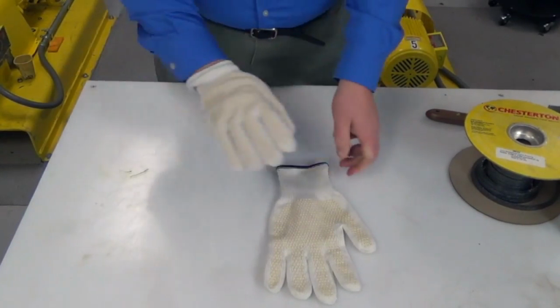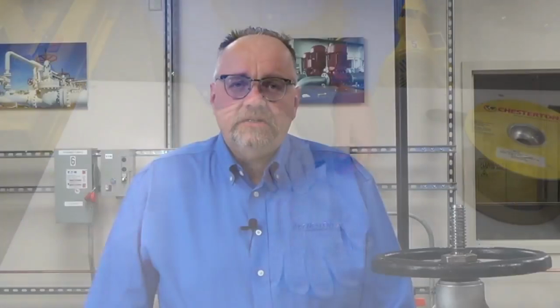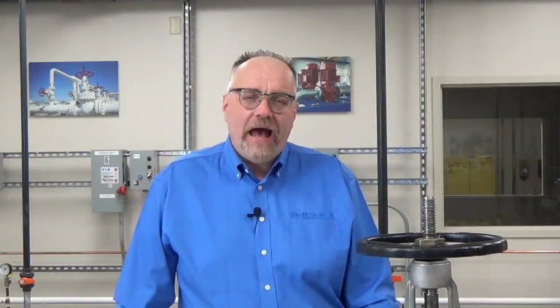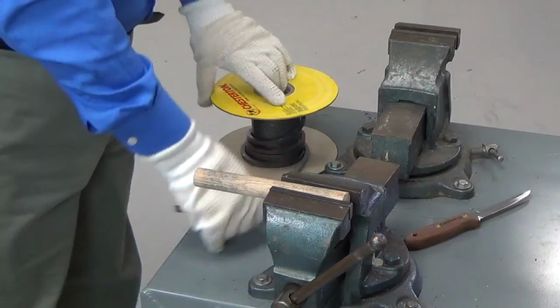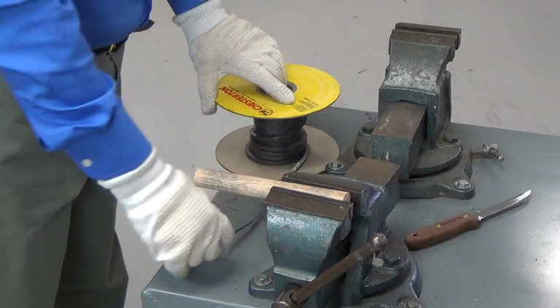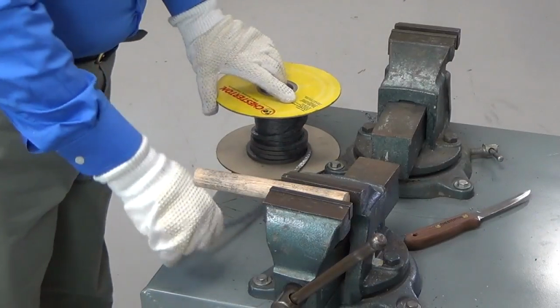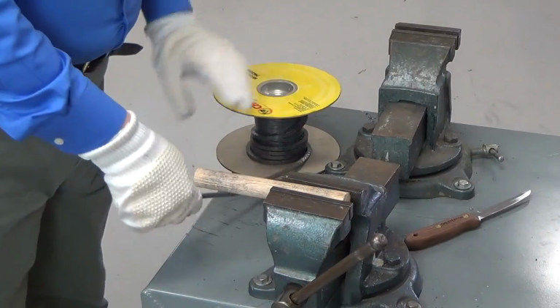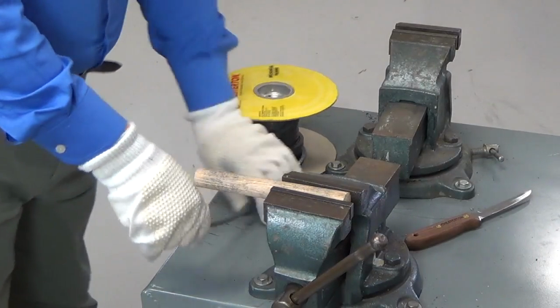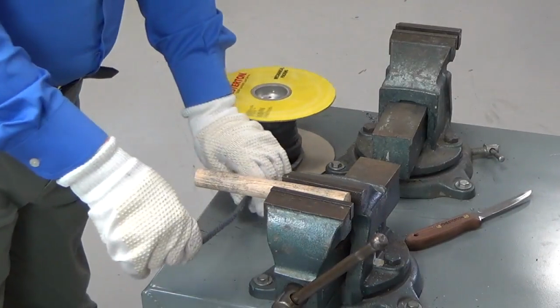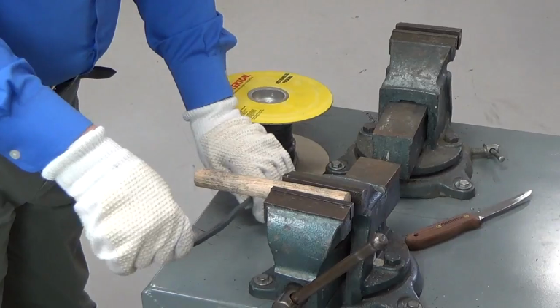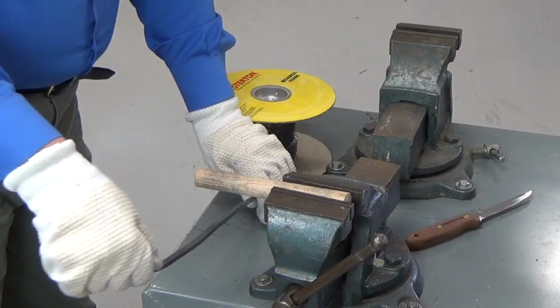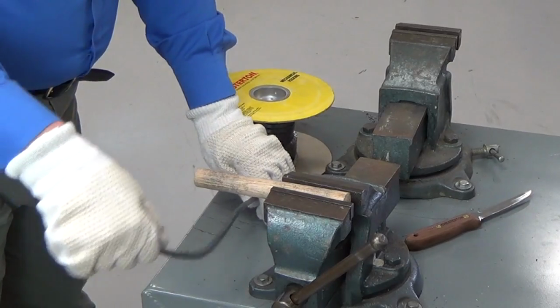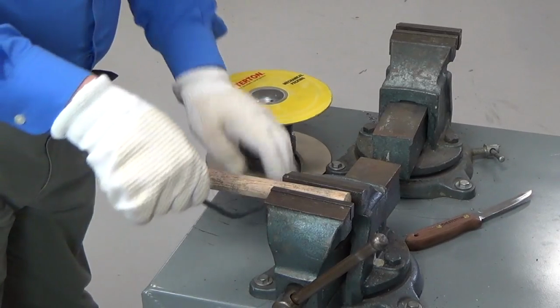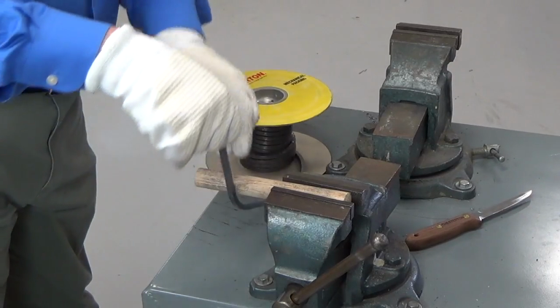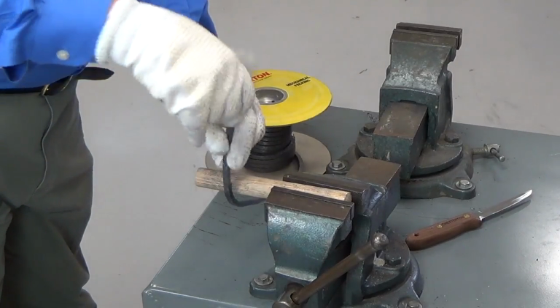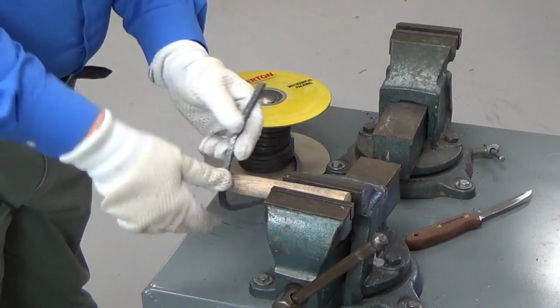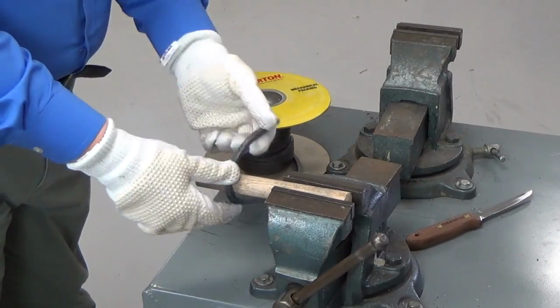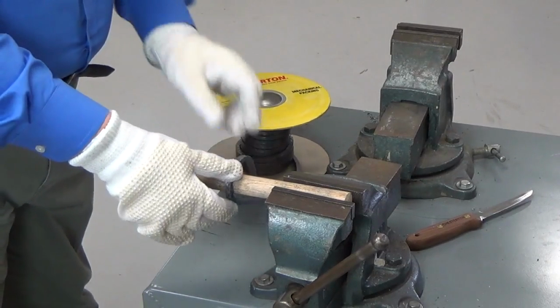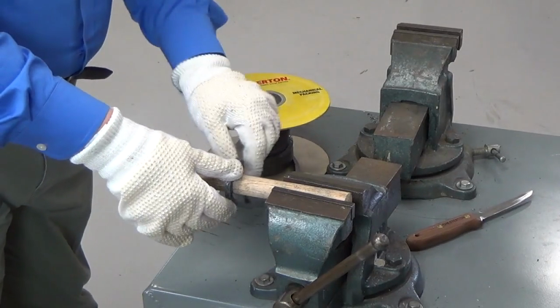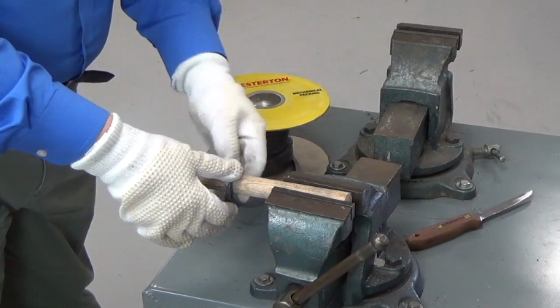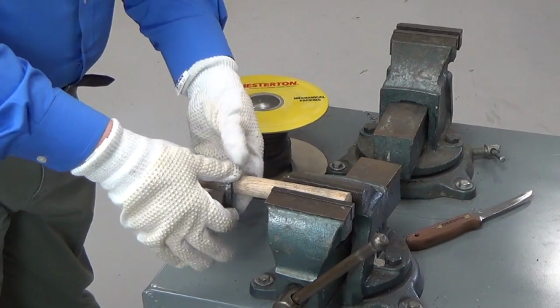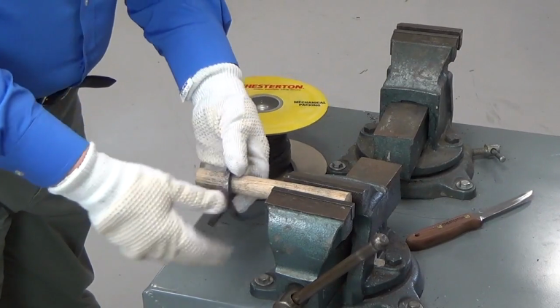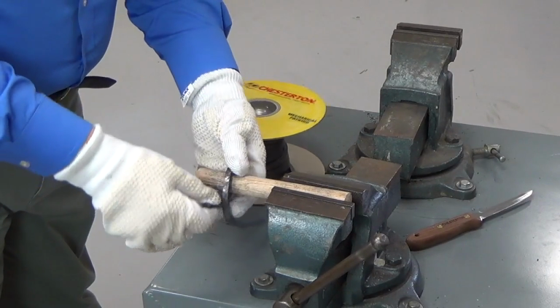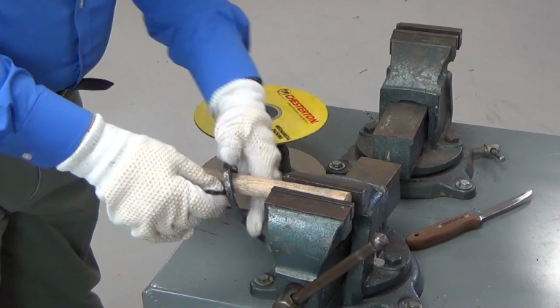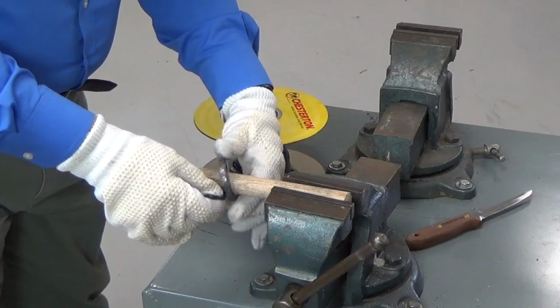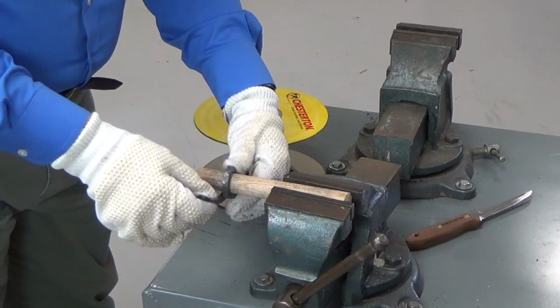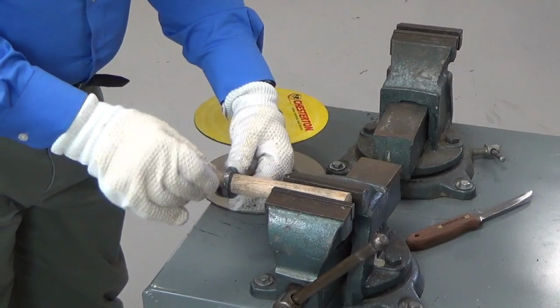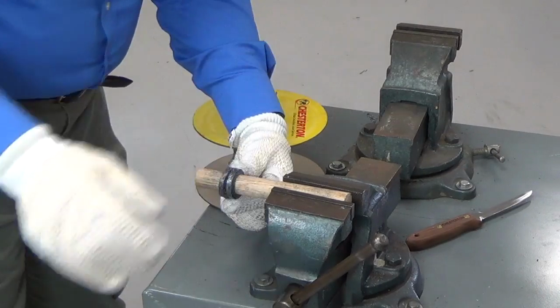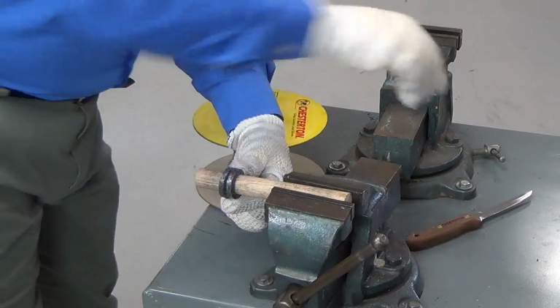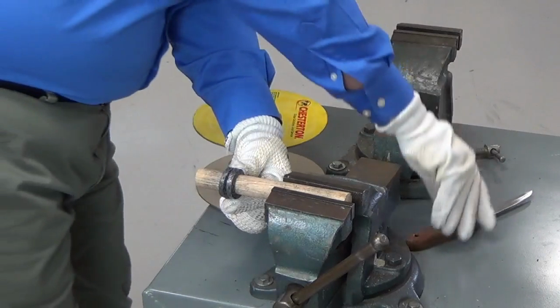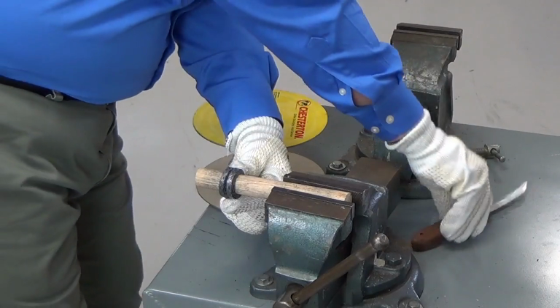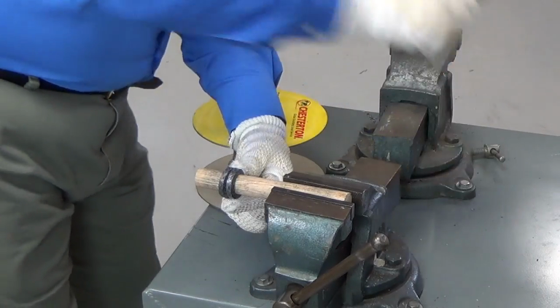Next, how we wrap the packing around the mandrel. It's very important — we want to keep that natural curl as you see on this packing, and keep that curl as we wrap it around the mandrel two full turns.